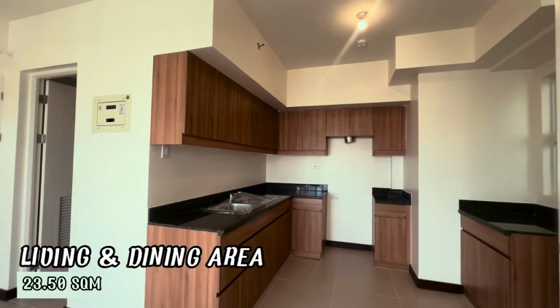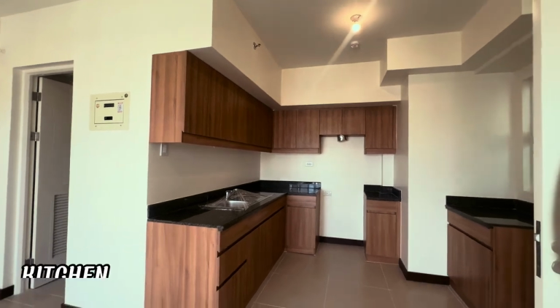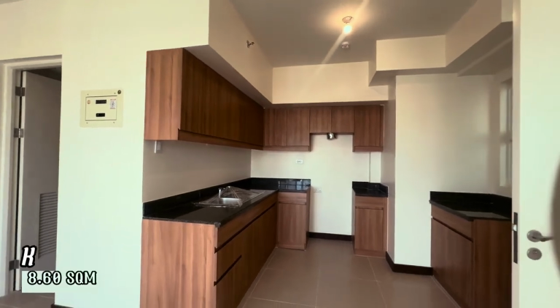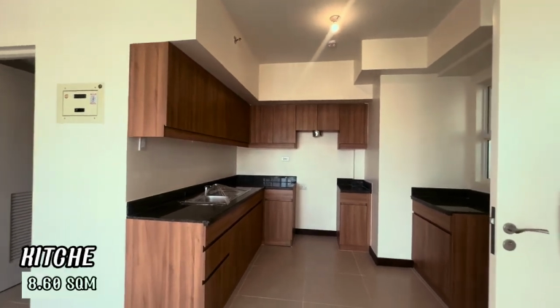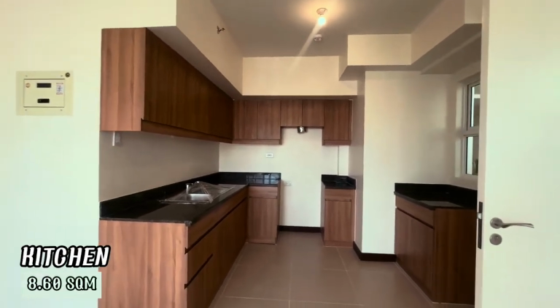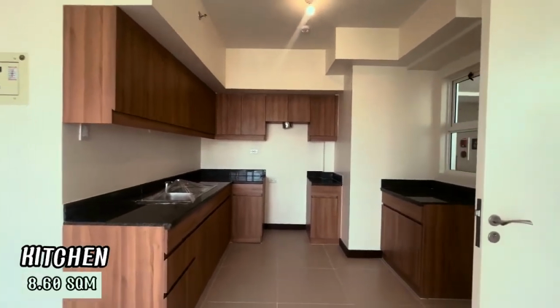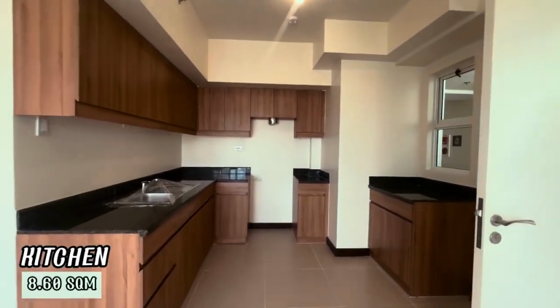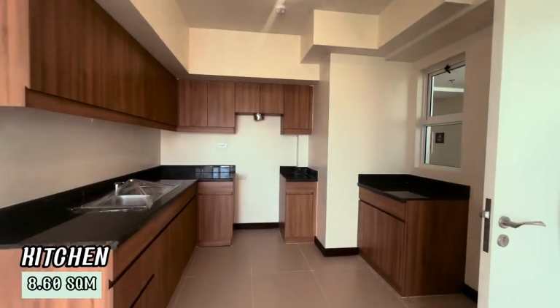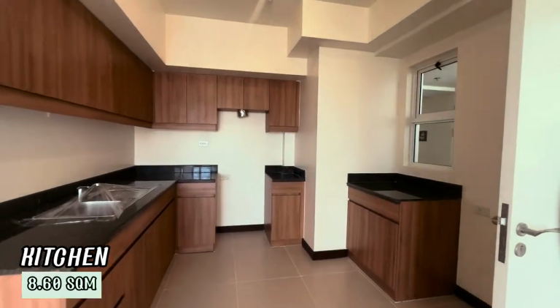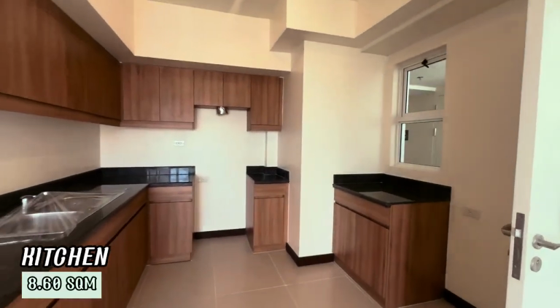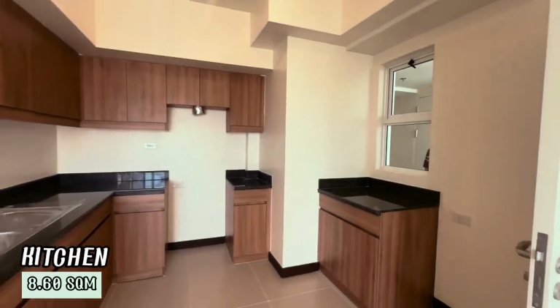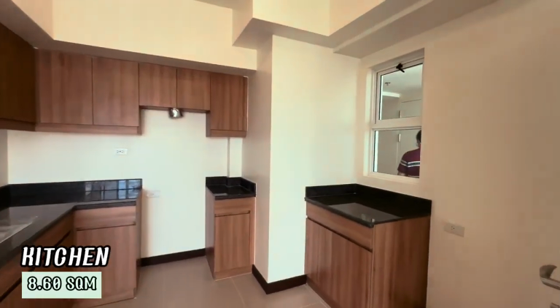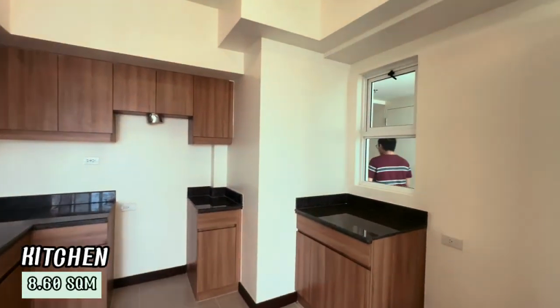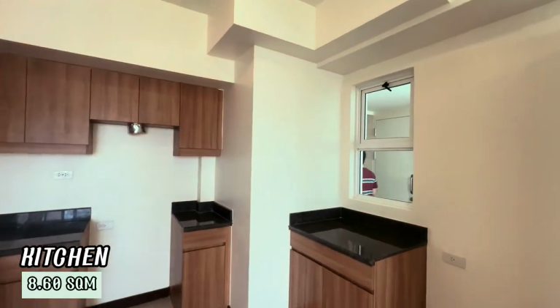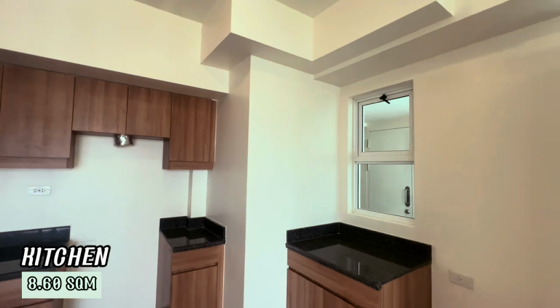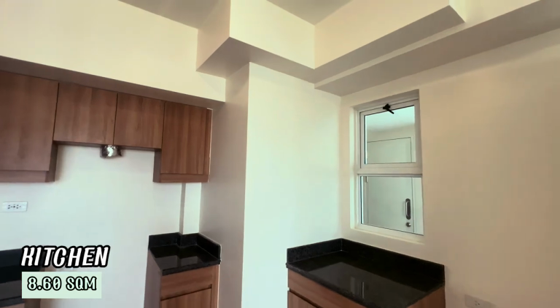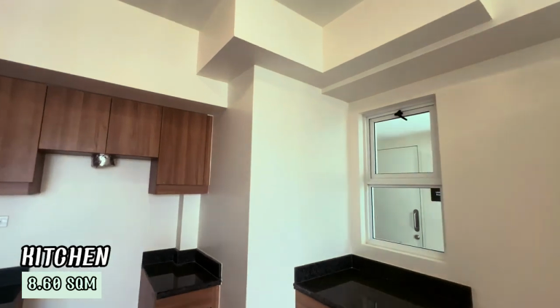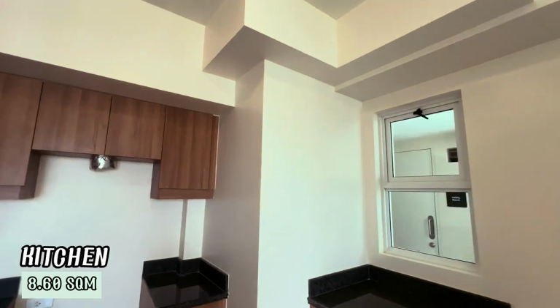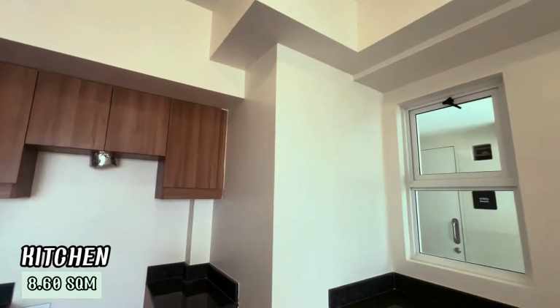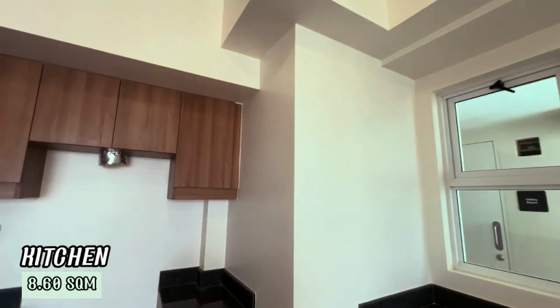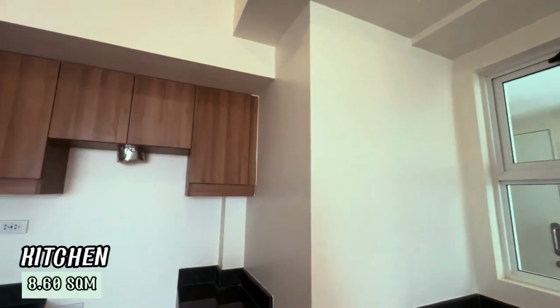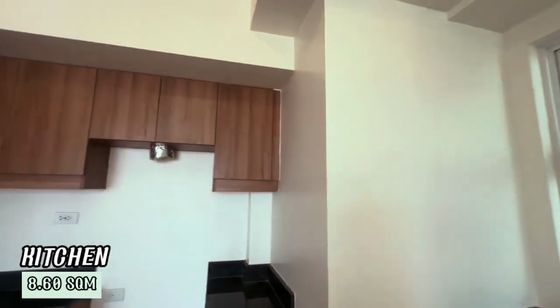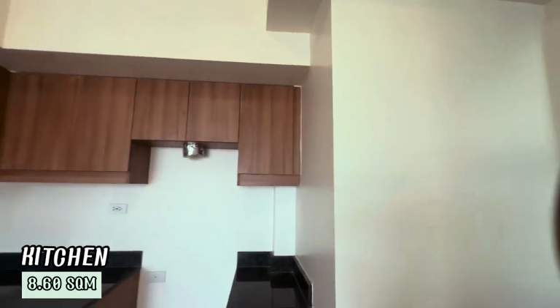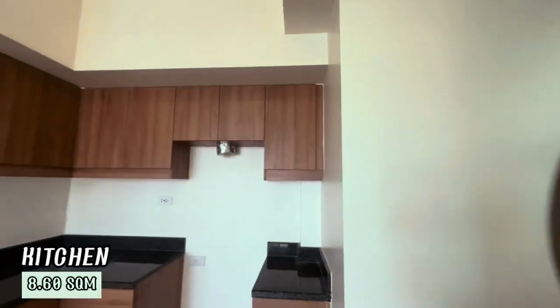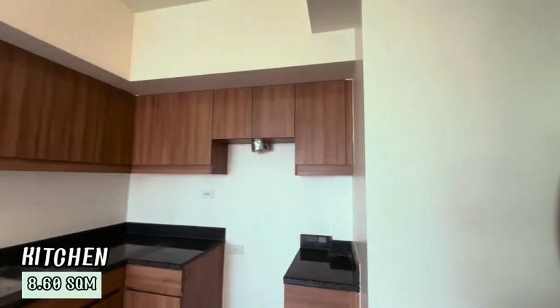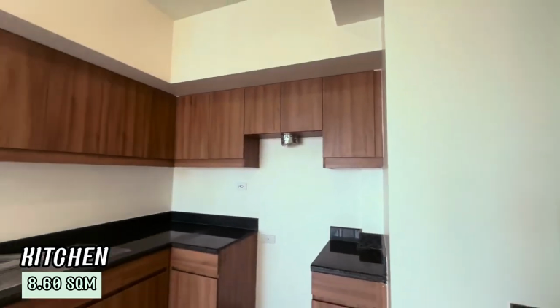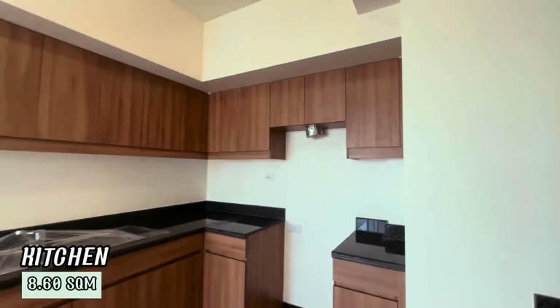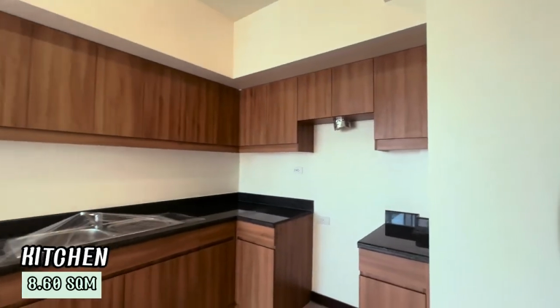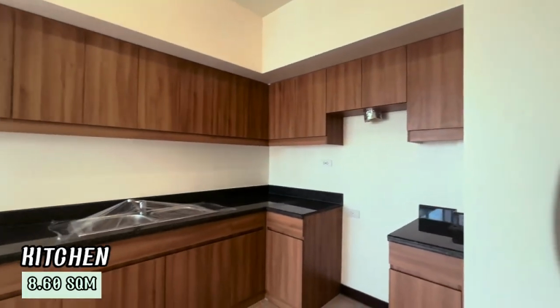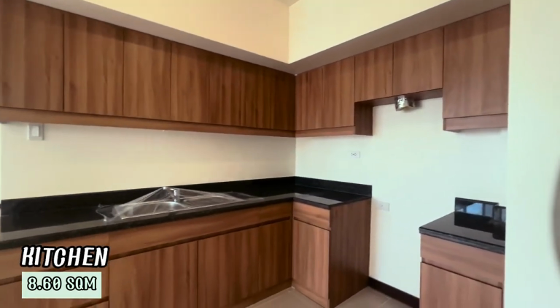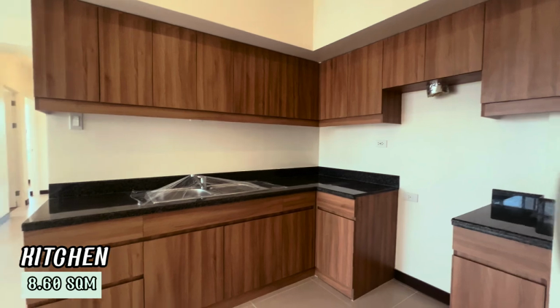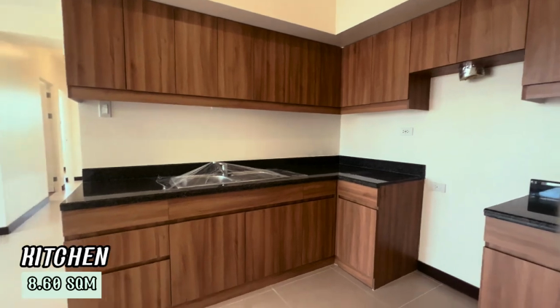Next, we have the kitchen, 8.60 square meters. It provides ample space for preparing delicious meals and offers modern amenities for all your culinary needs.